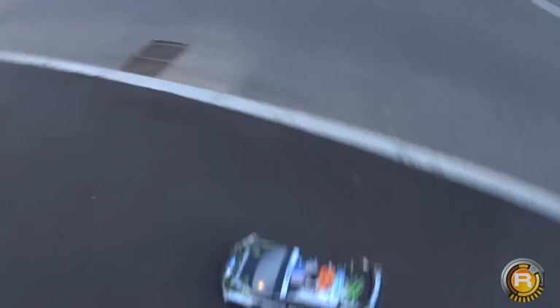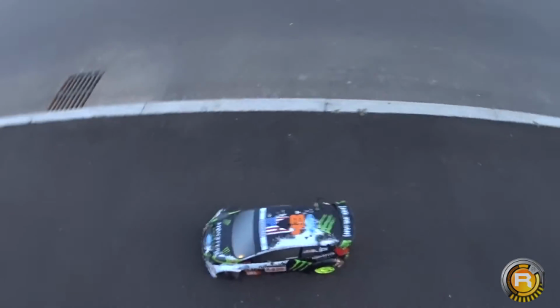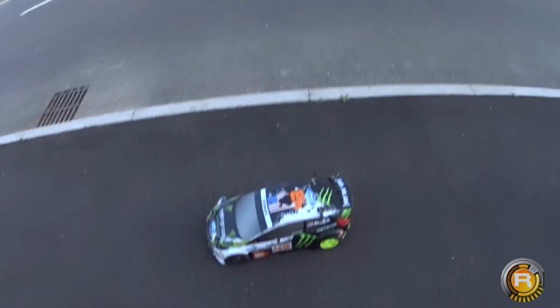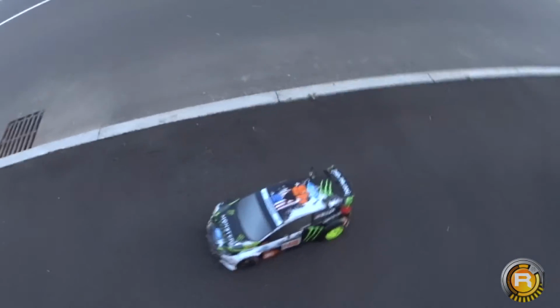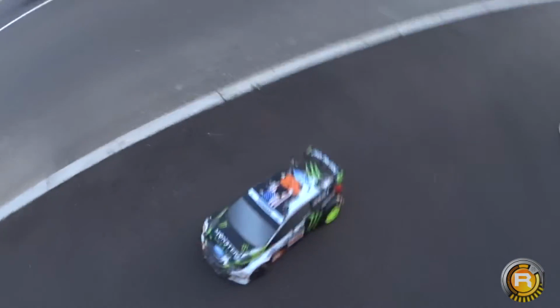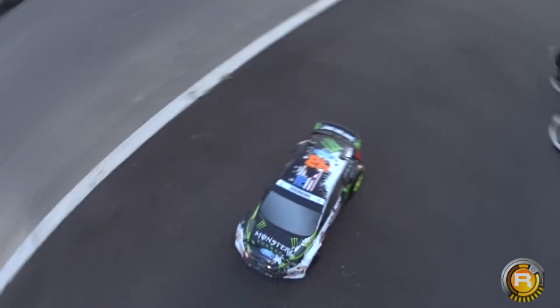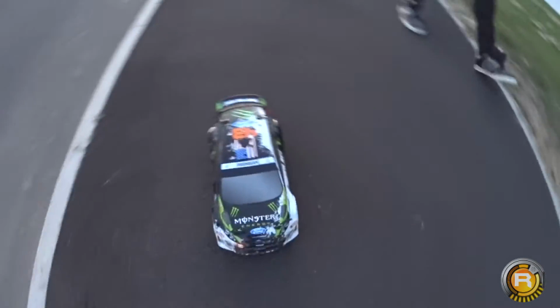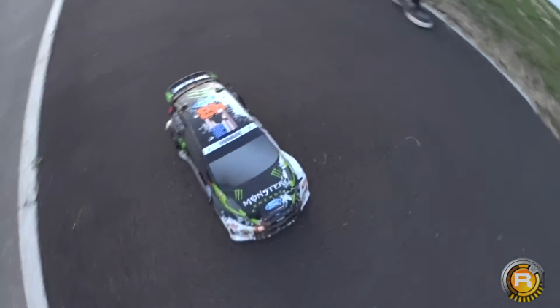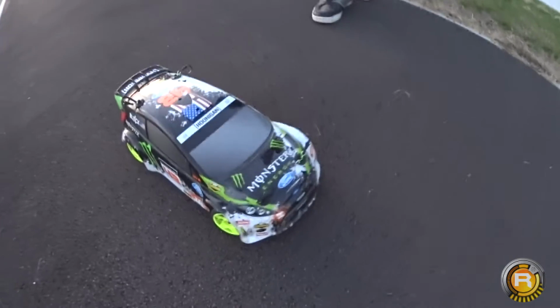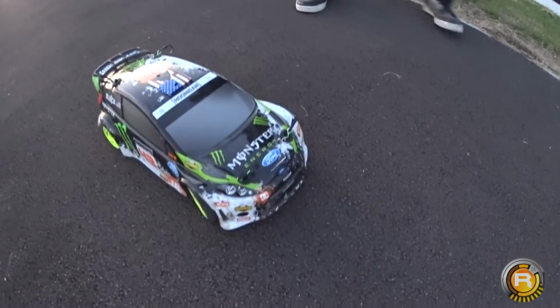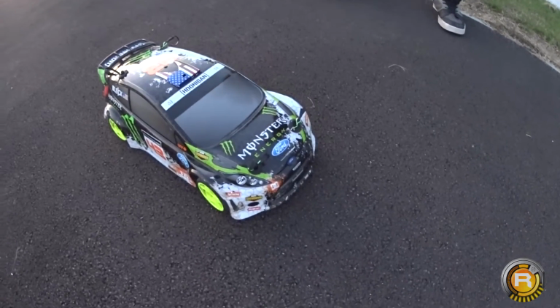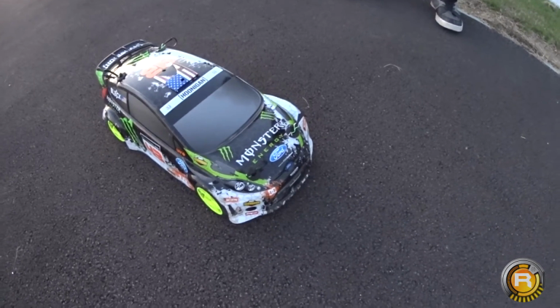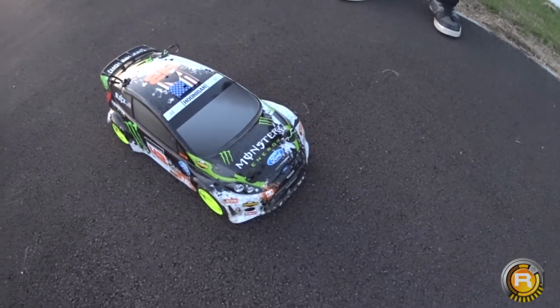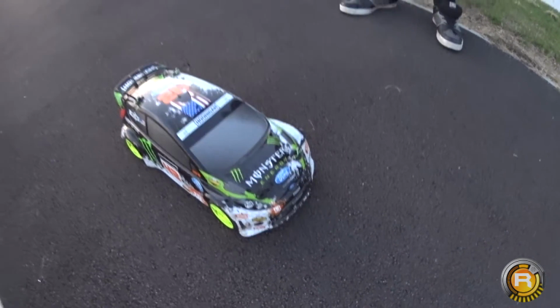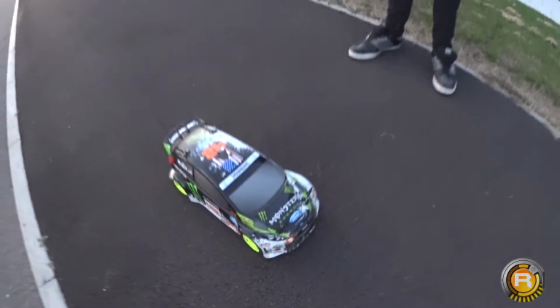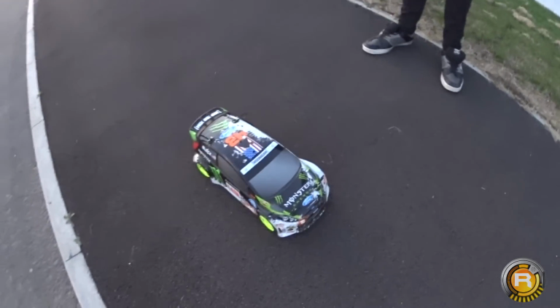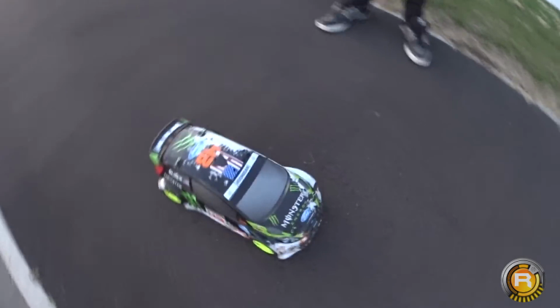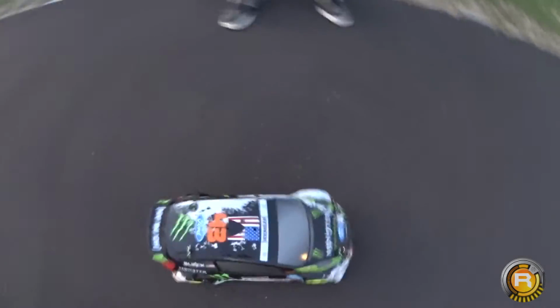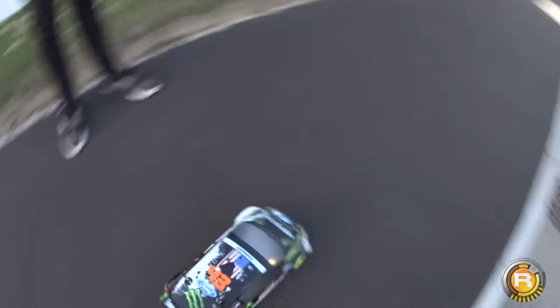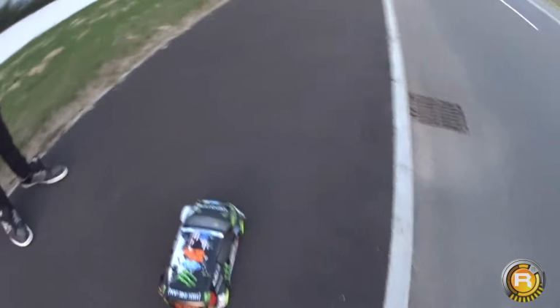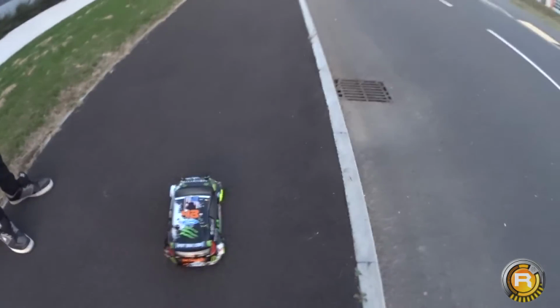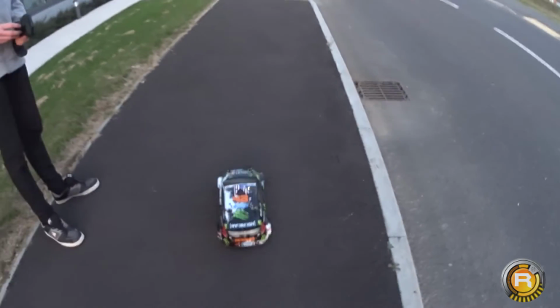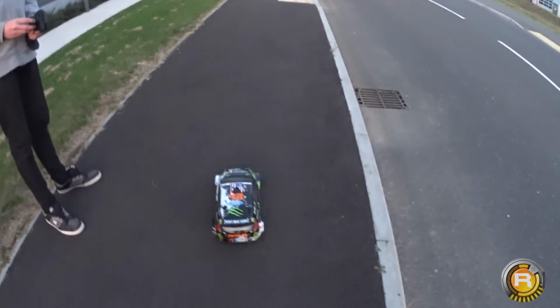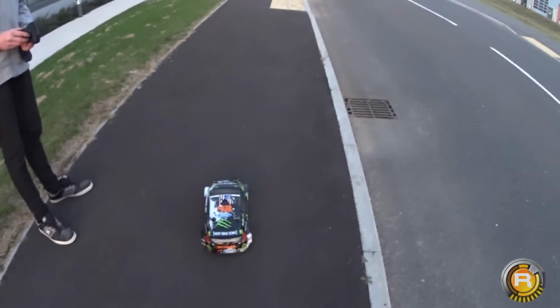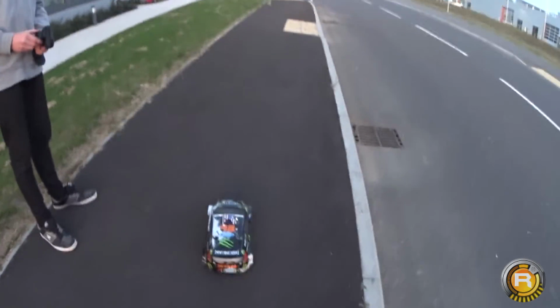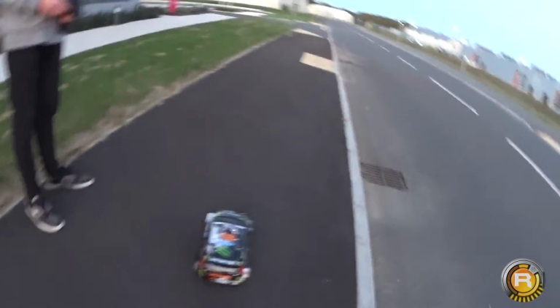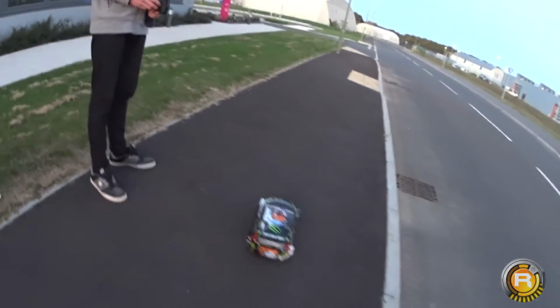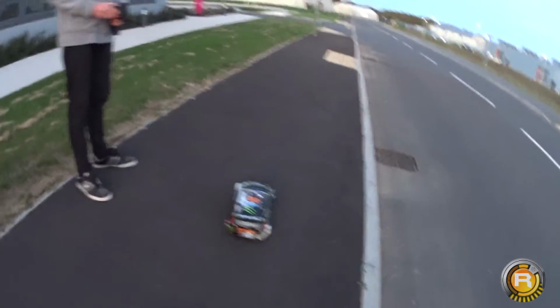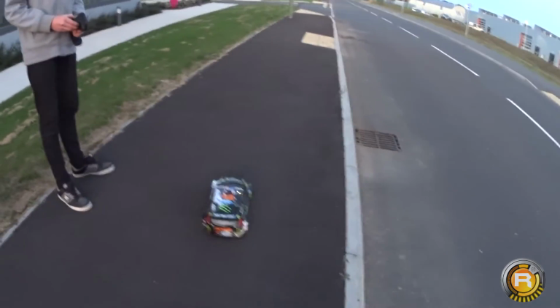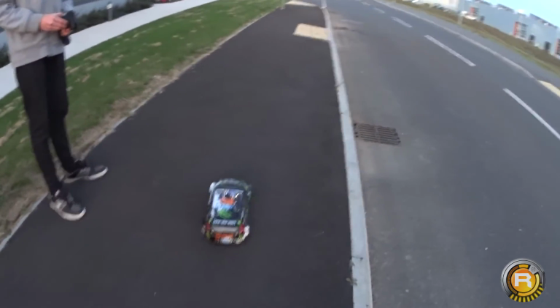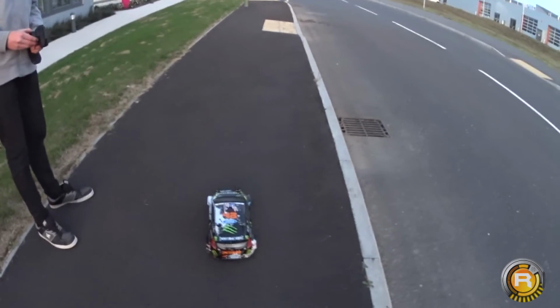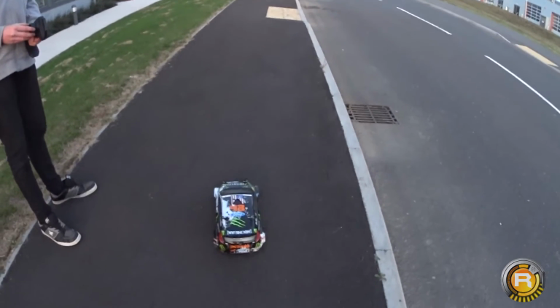I'm just setting up both cameras again. That was the security, I think. Yeah, okay, let's try again.